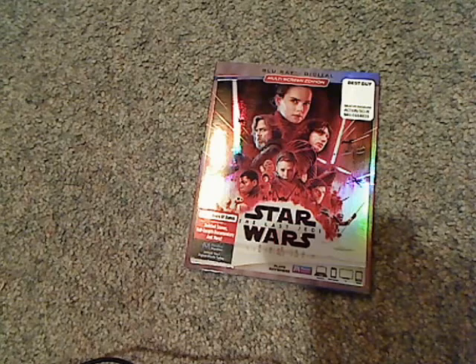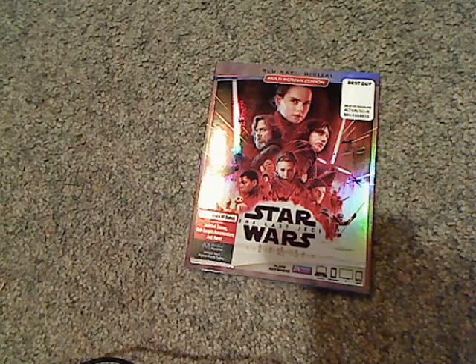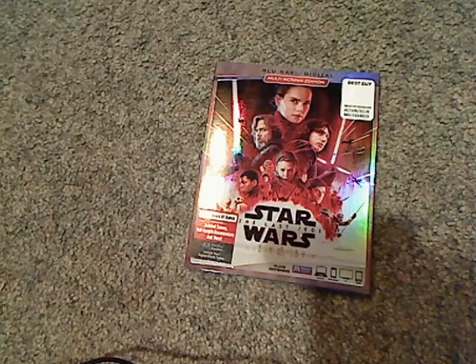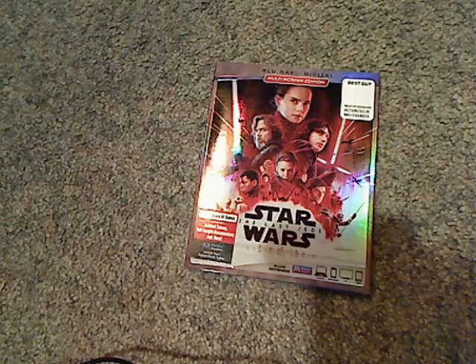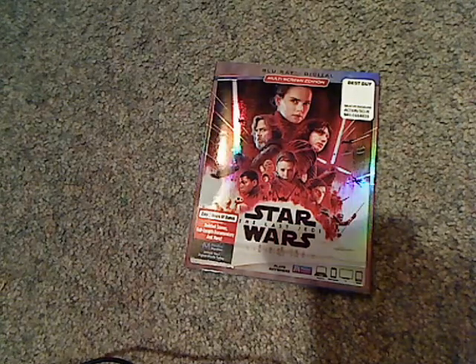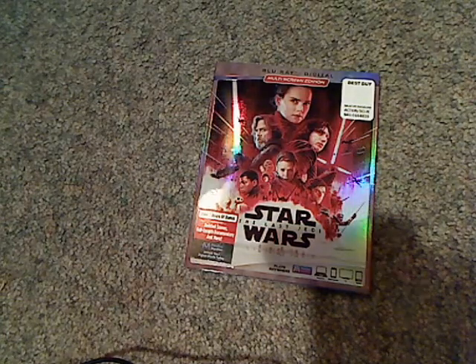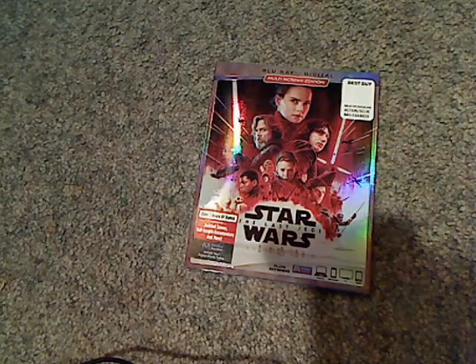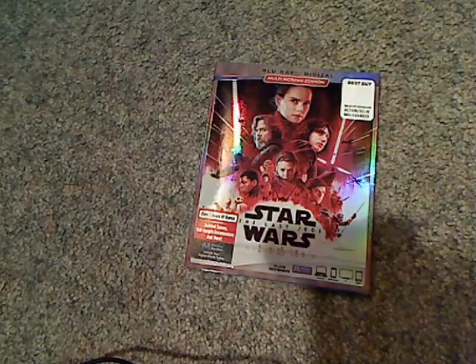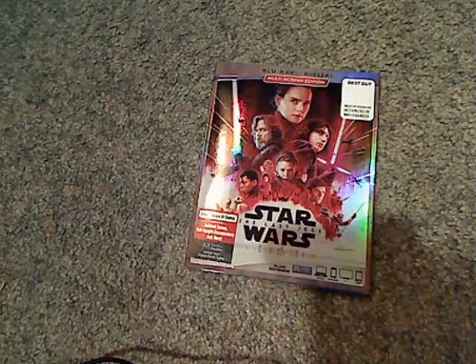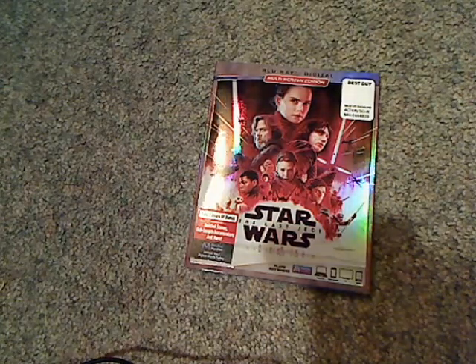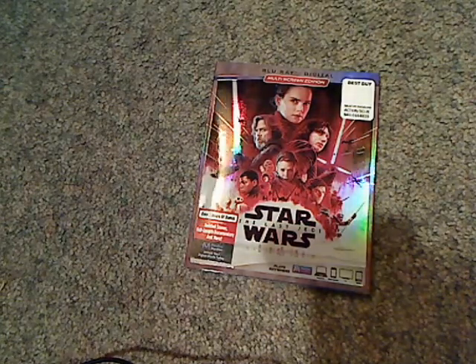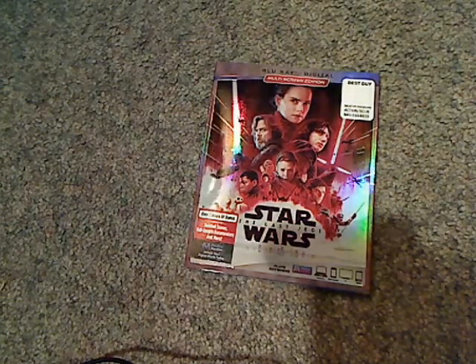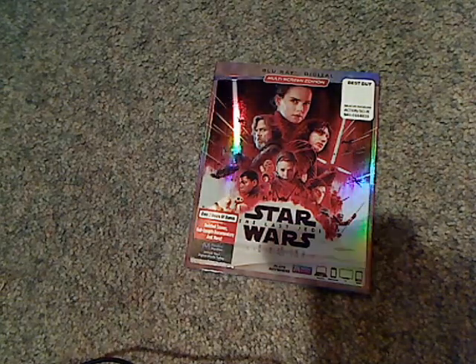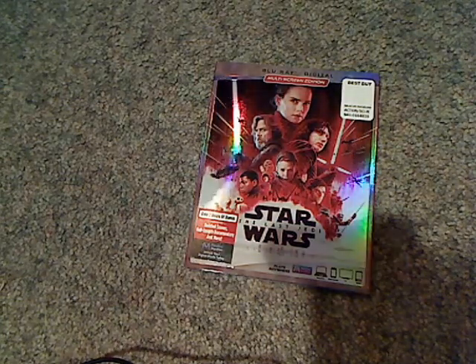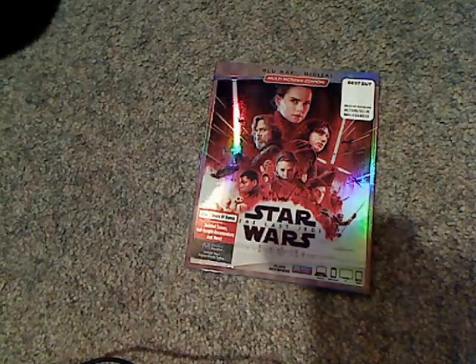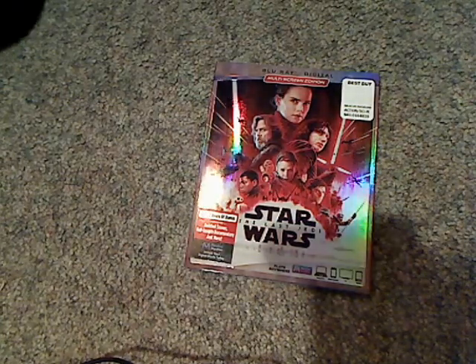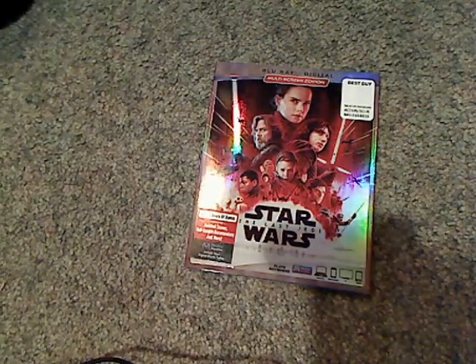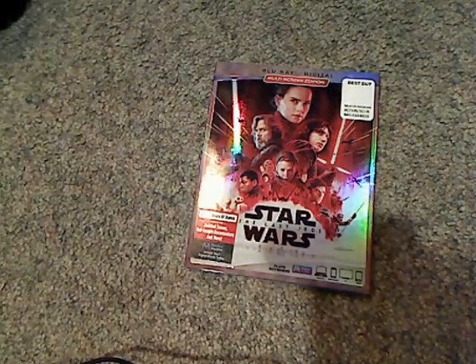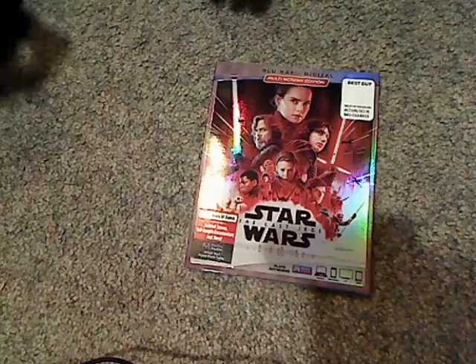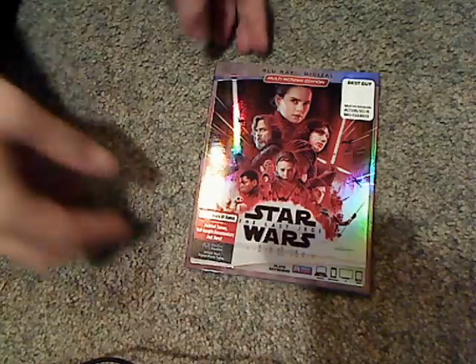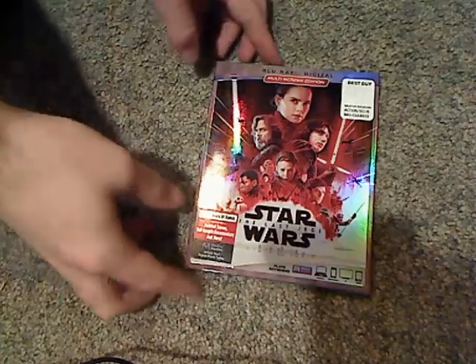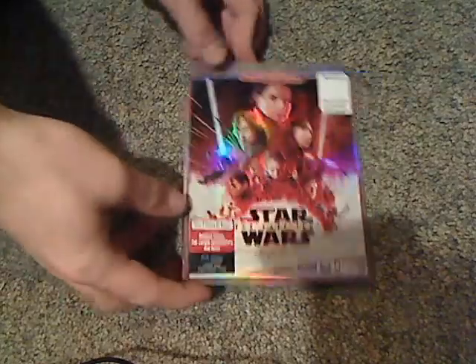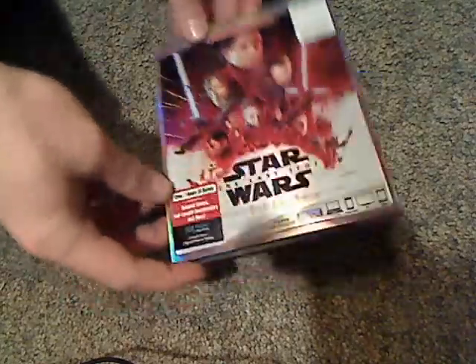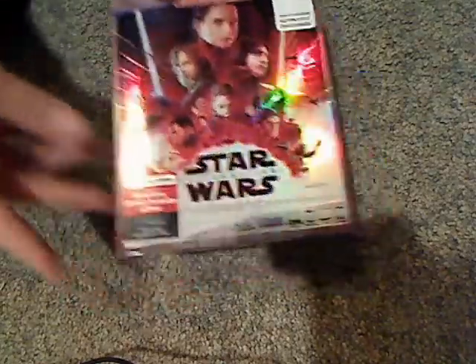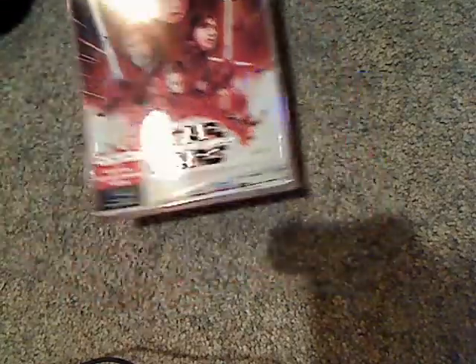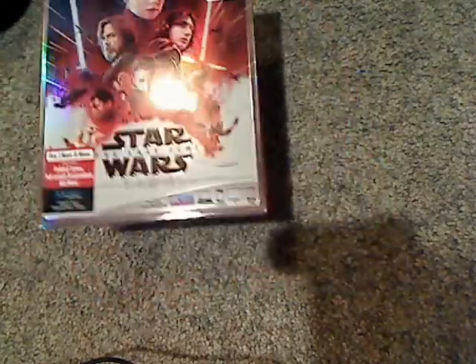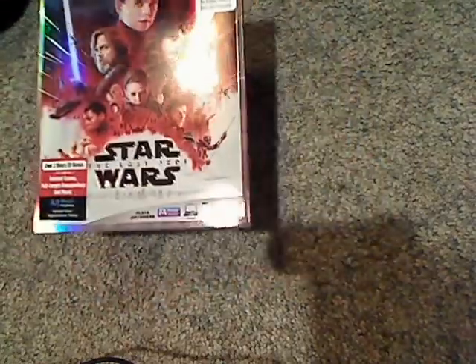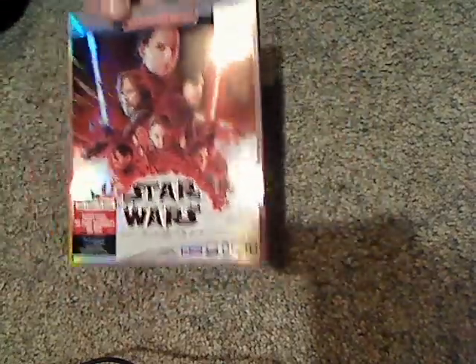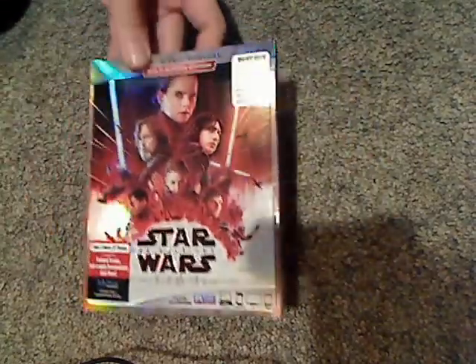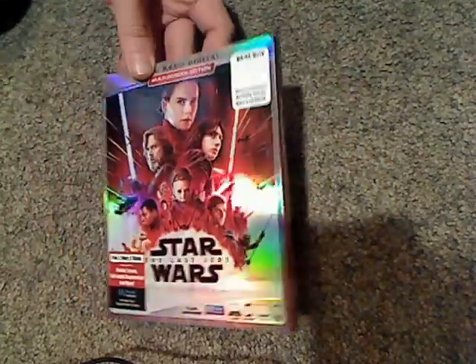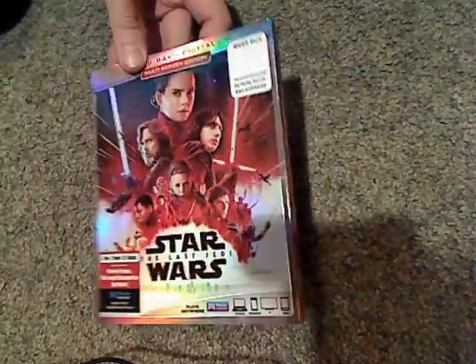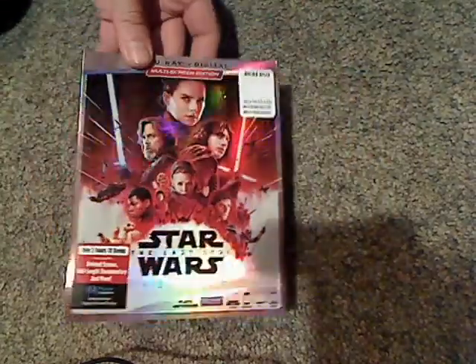Hello everyone, and here I am with another Blu-ray unboxing, and this one is on Star Wars The Last Jedi, which was just released today.